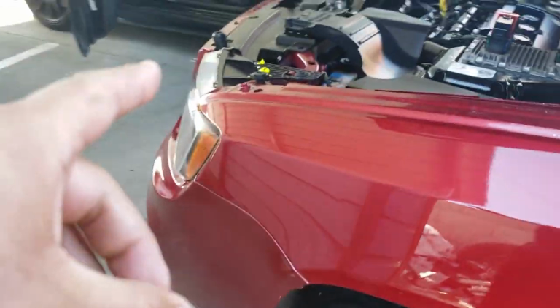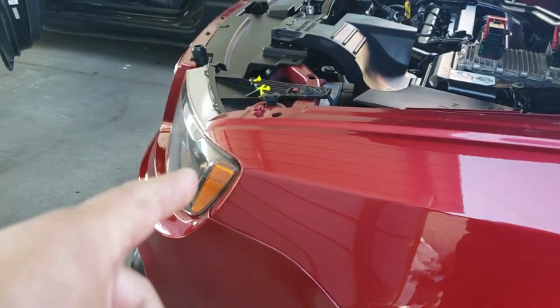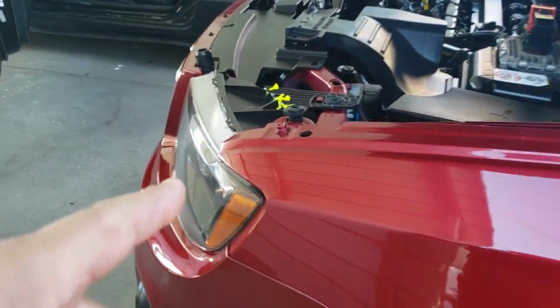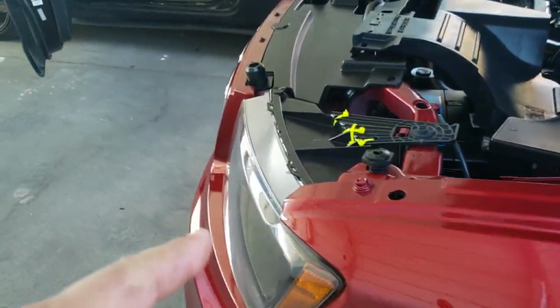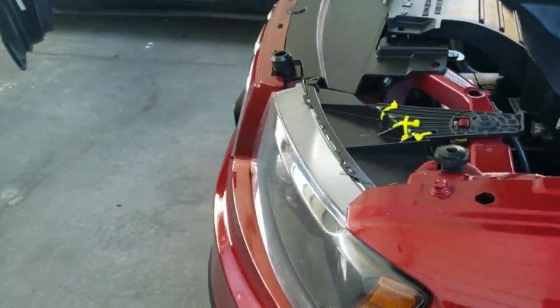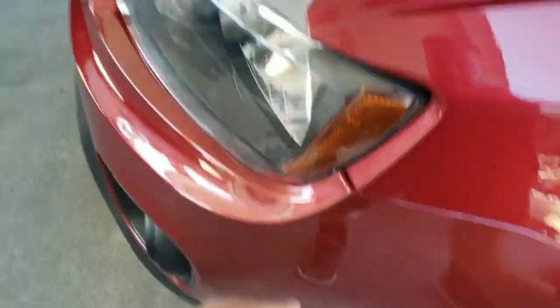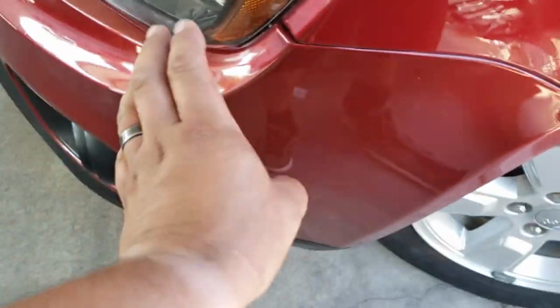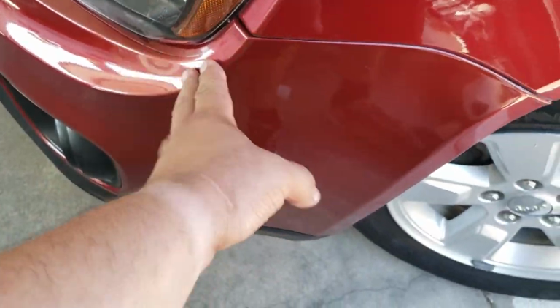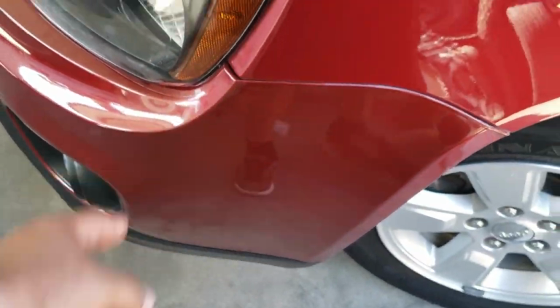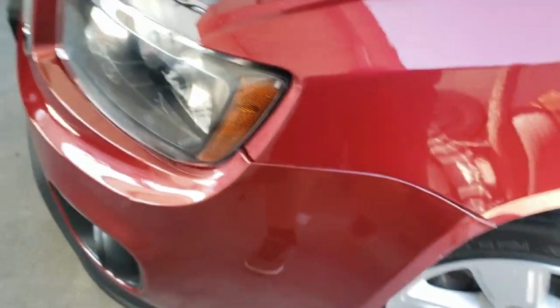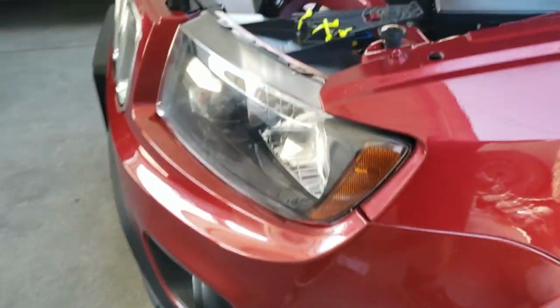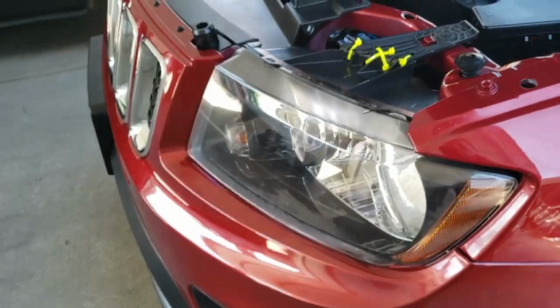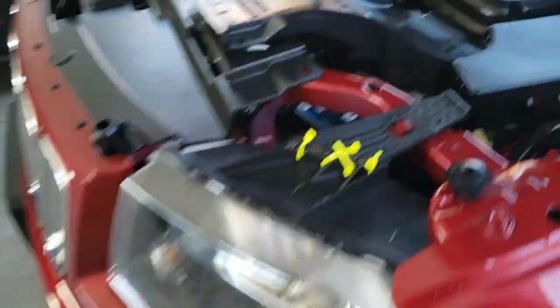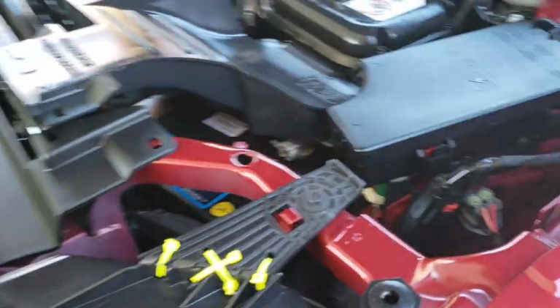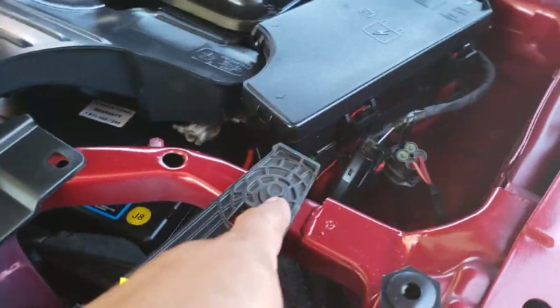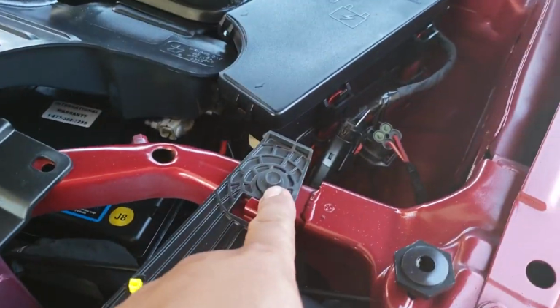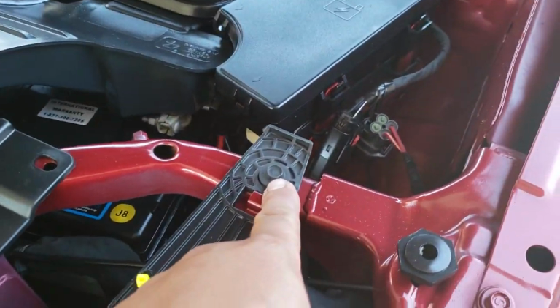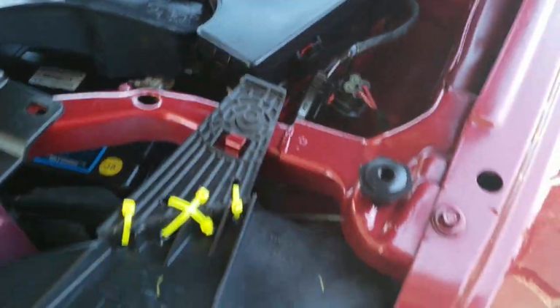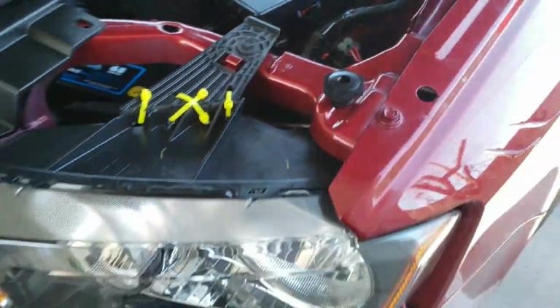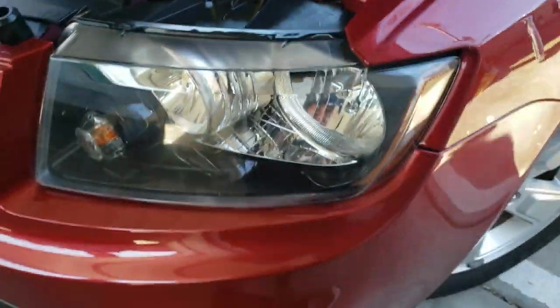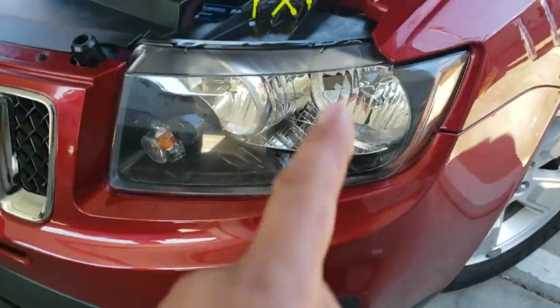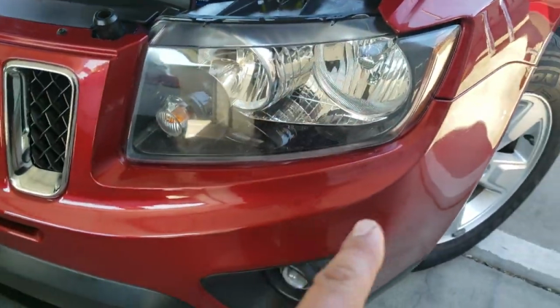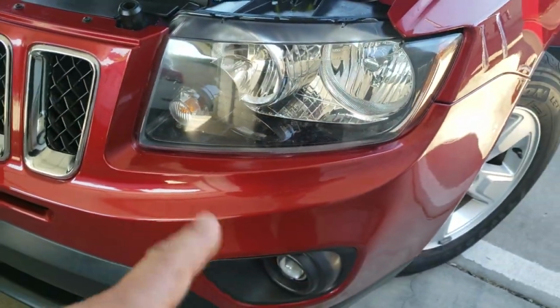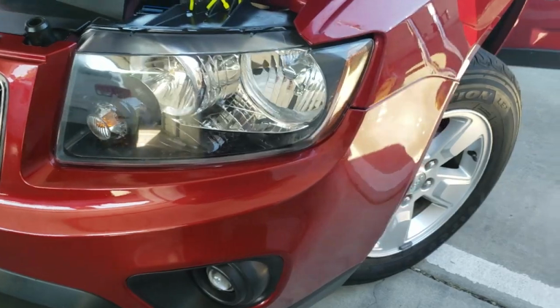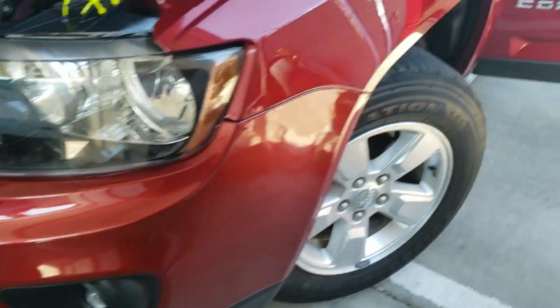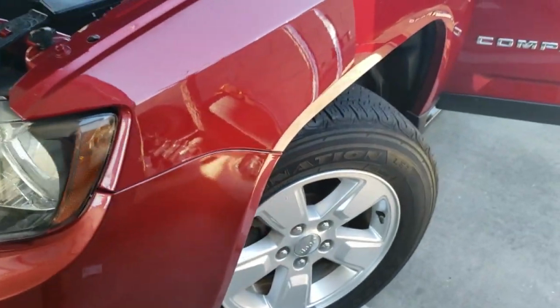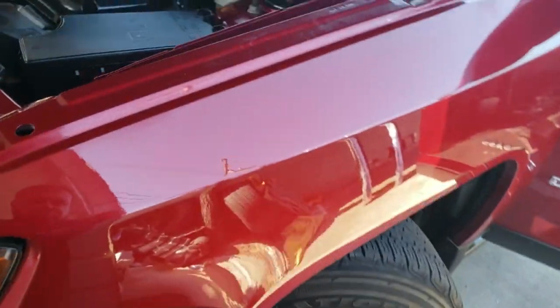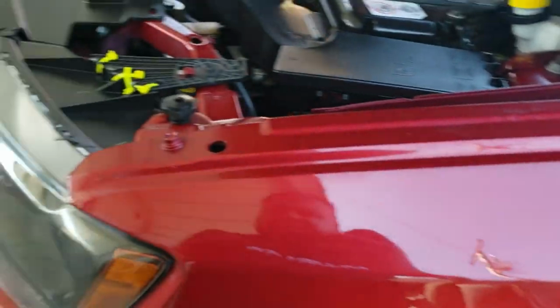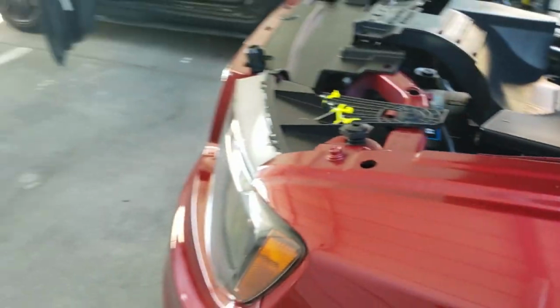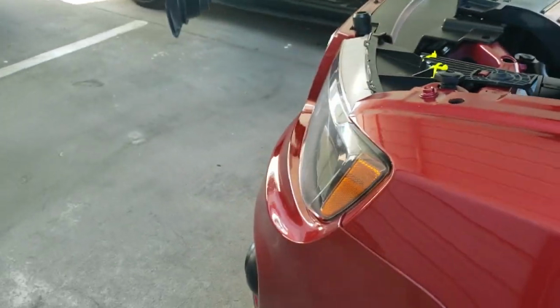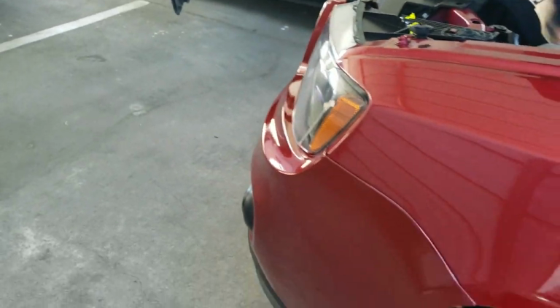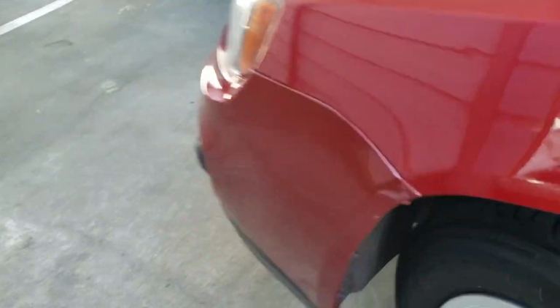To remove this headlight, the first thing we're going to have to do is remove this bumper, unfortunately. Because you have access to only one bolt and it has a total of three — one, two, and three. So we're going to go ahead and remove this front bumper.